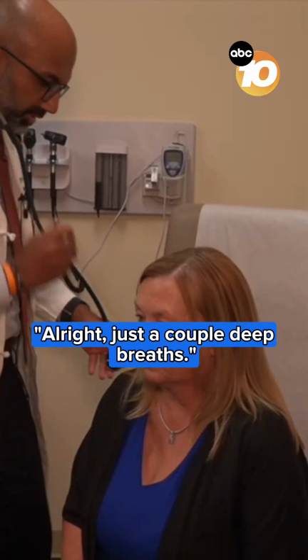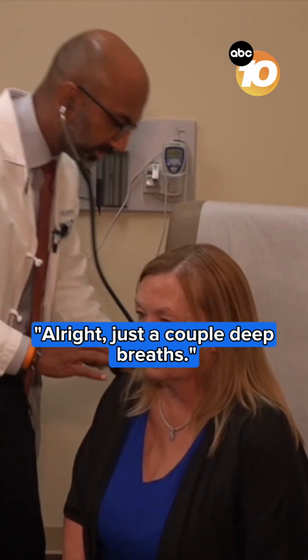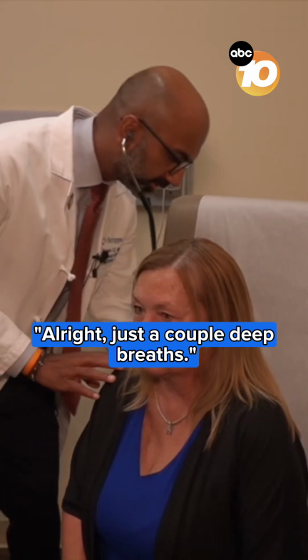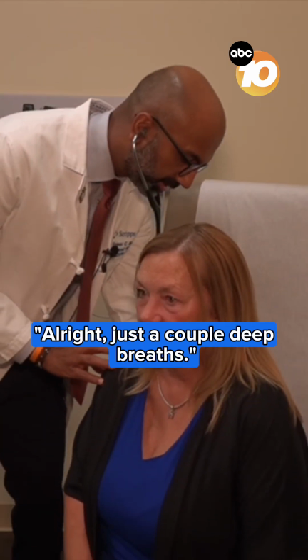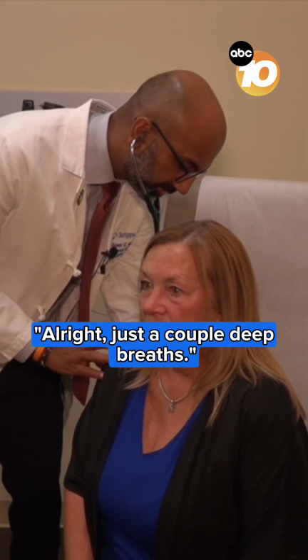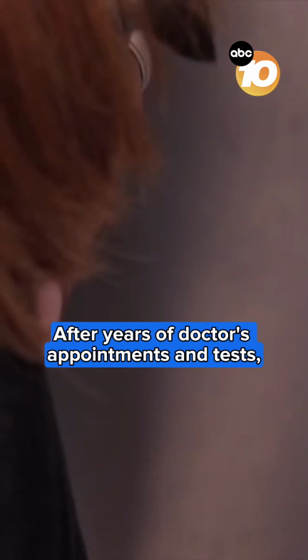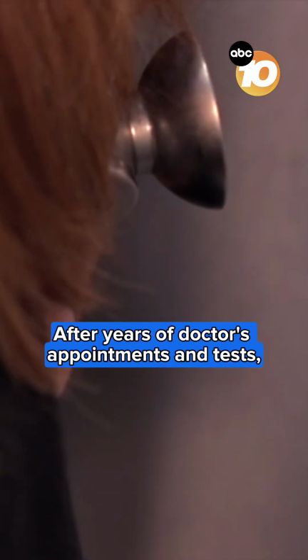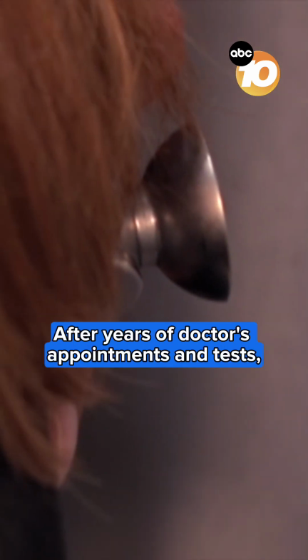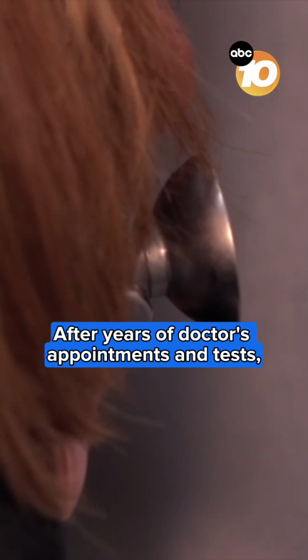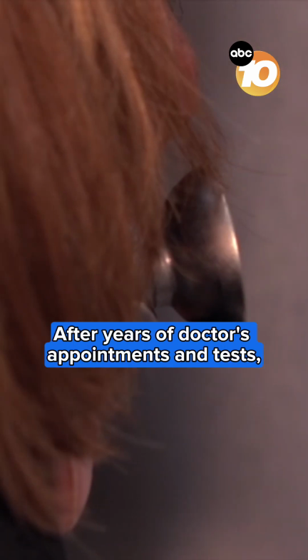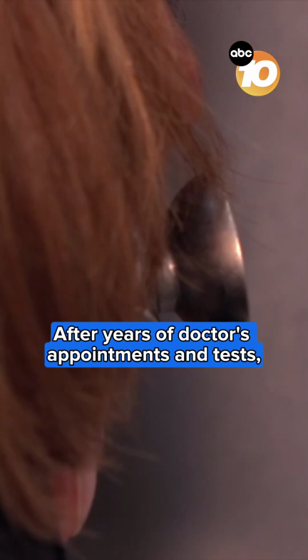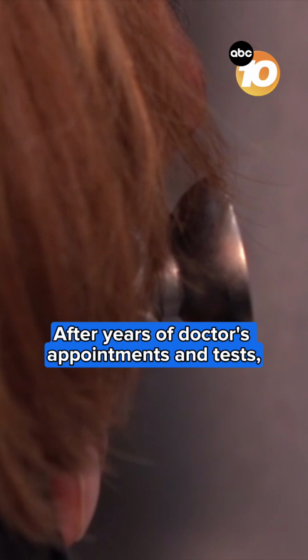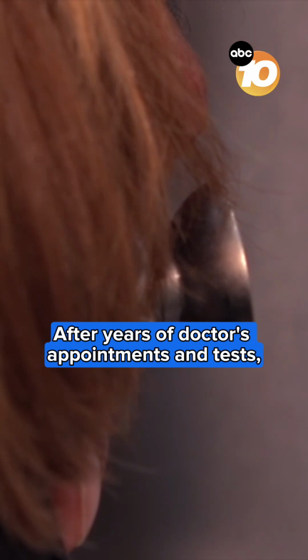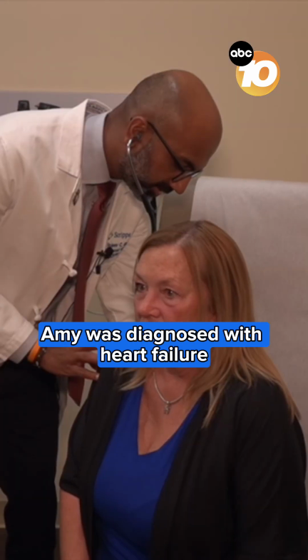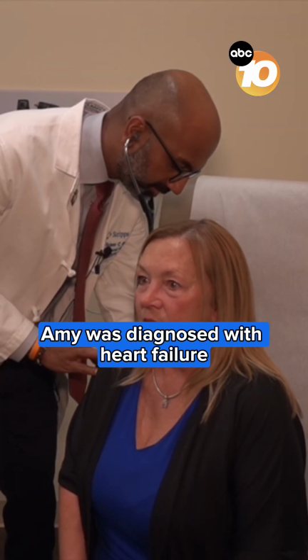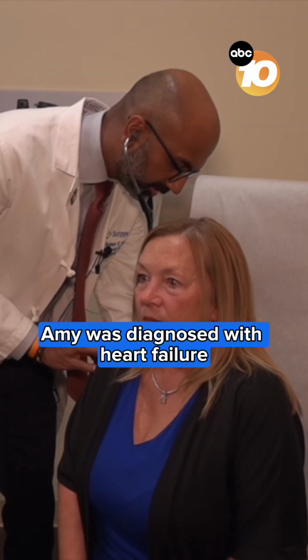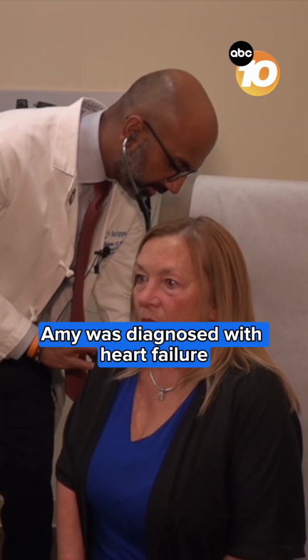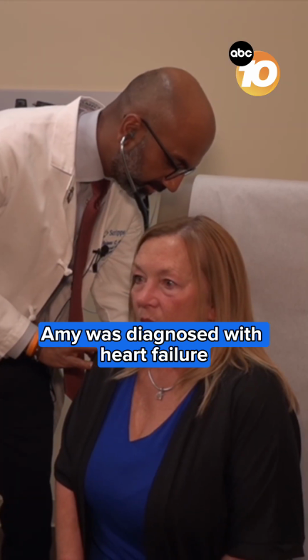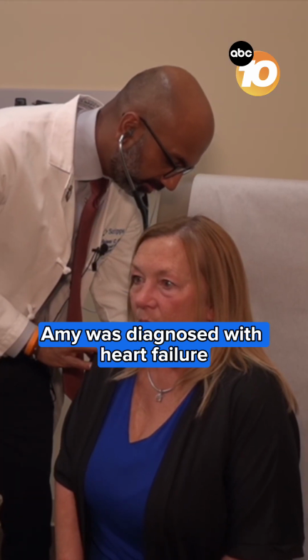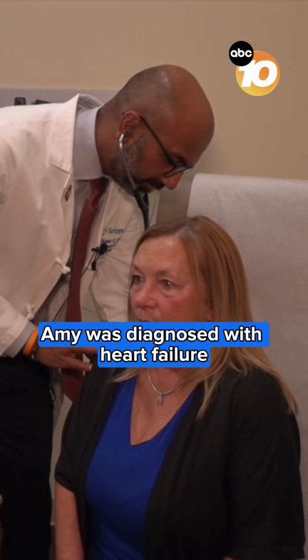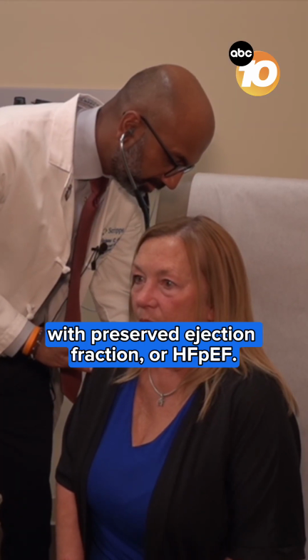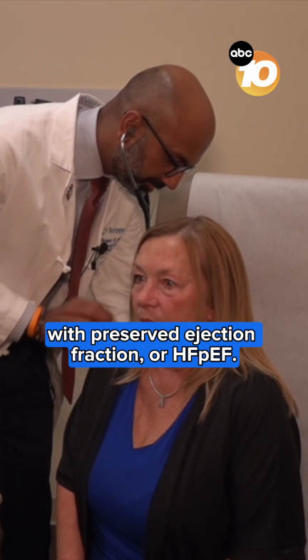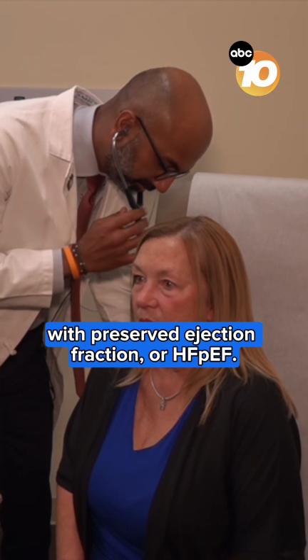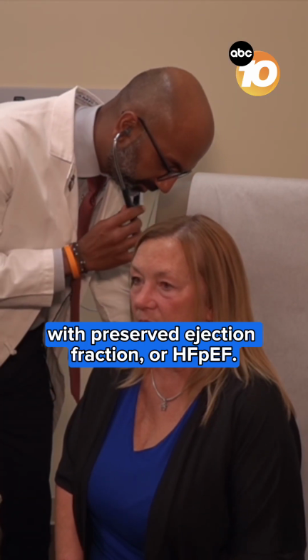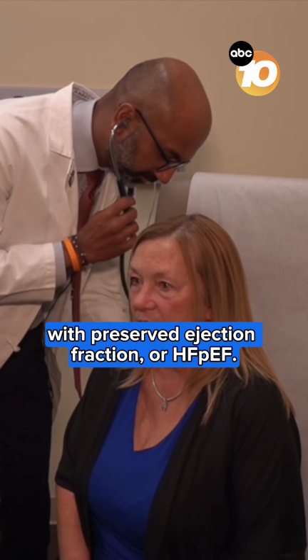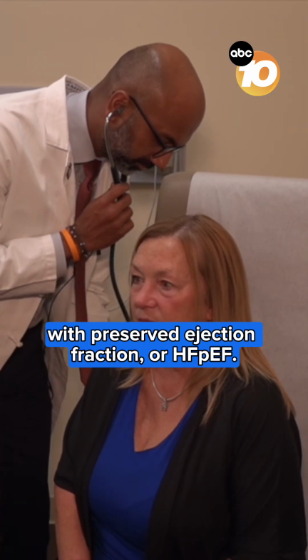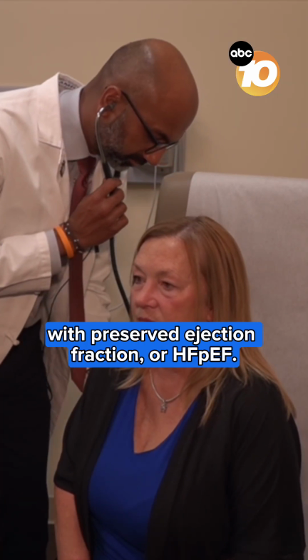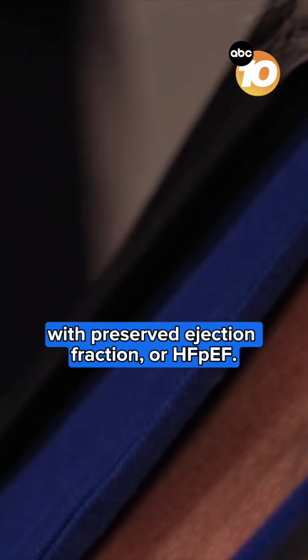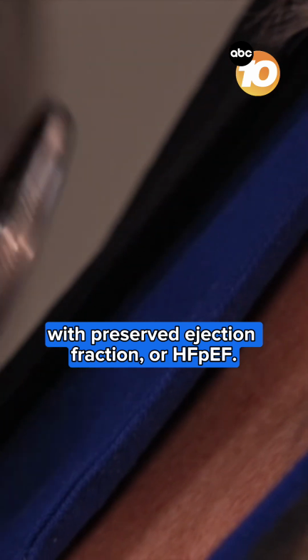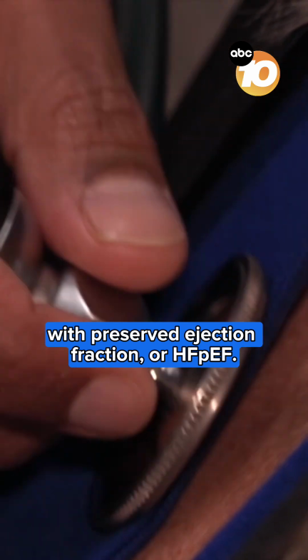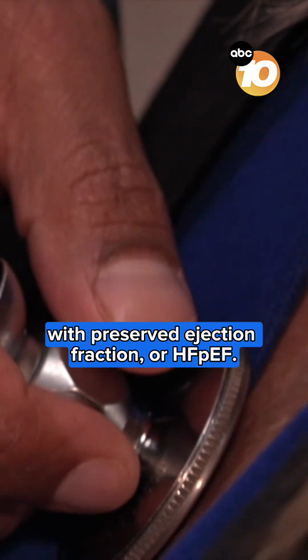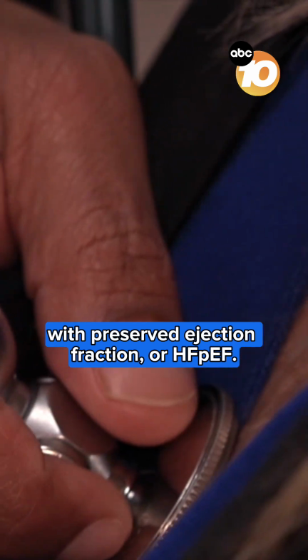Just a couple deep breaths. After years of doctor's appointments and tests, Amy was diagnosed with heart failure with preserved ejection fraction, or HFPEF.